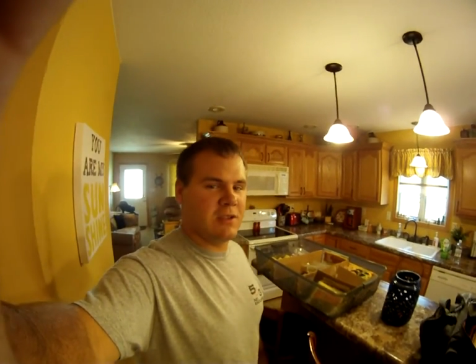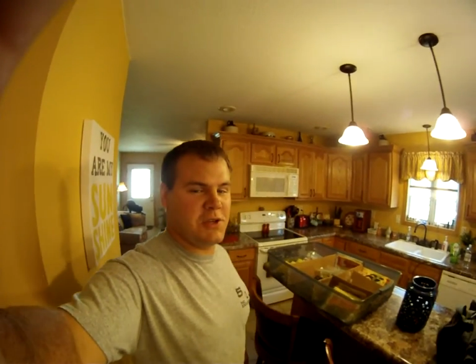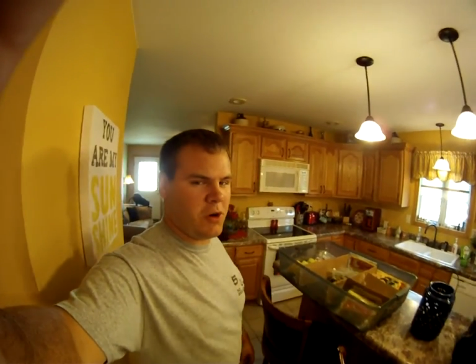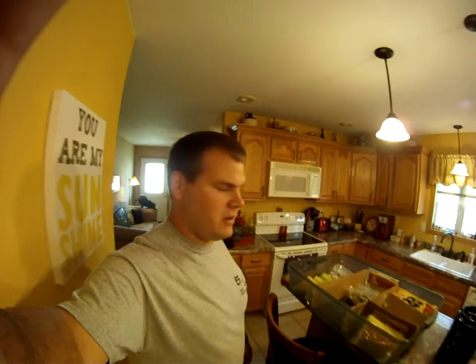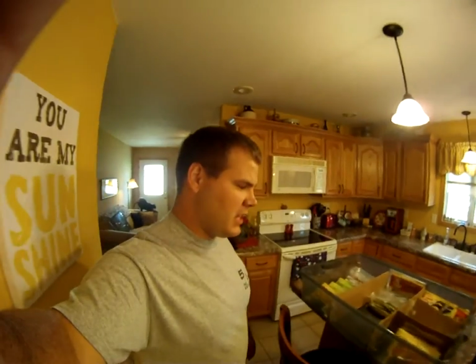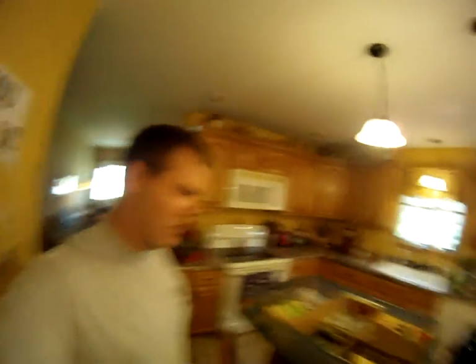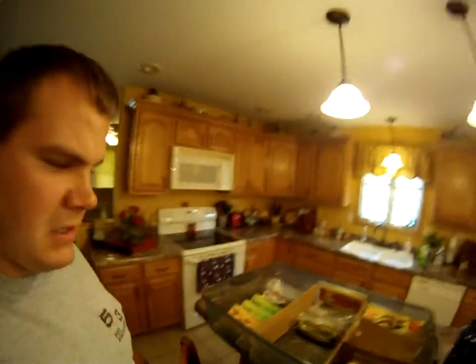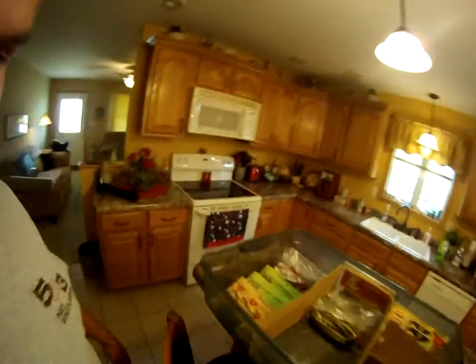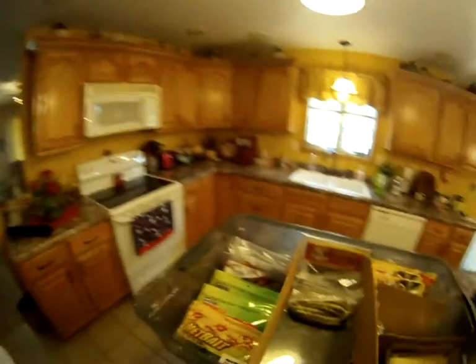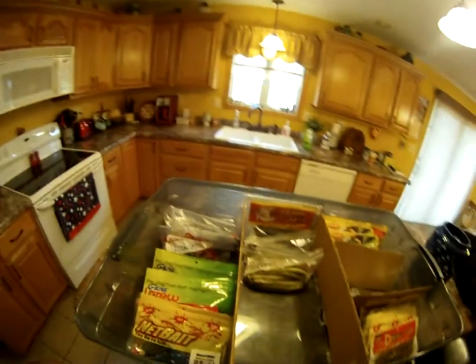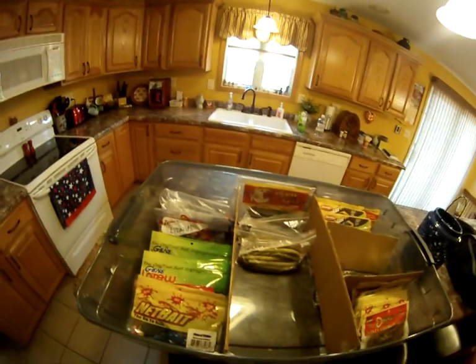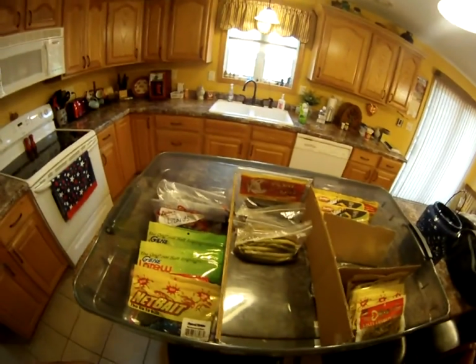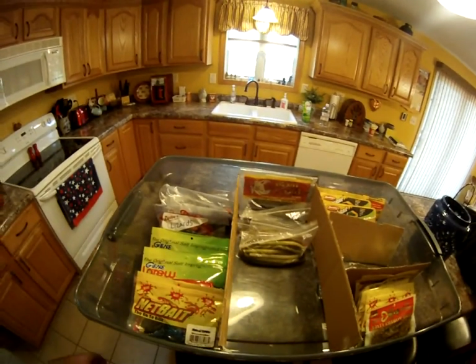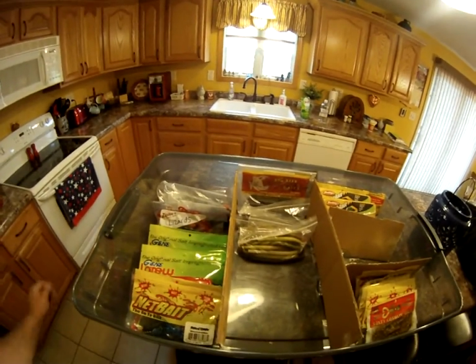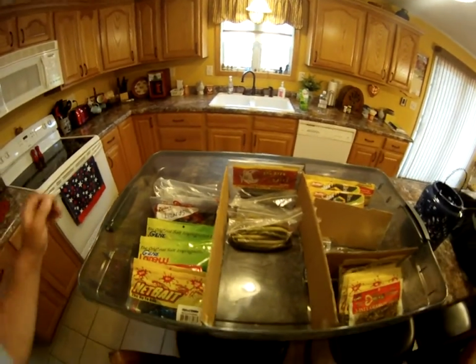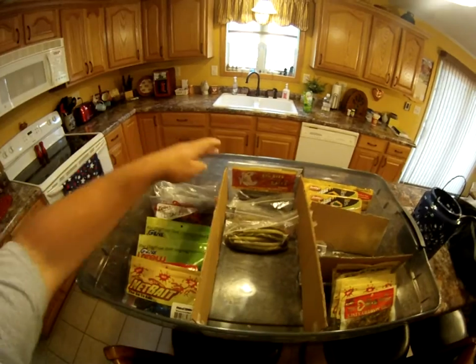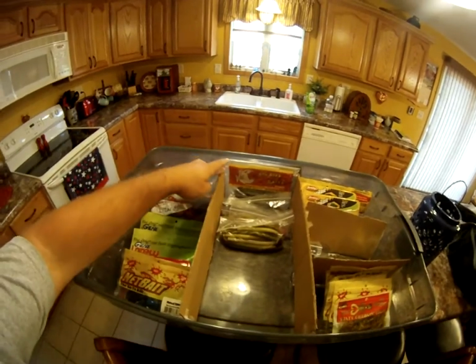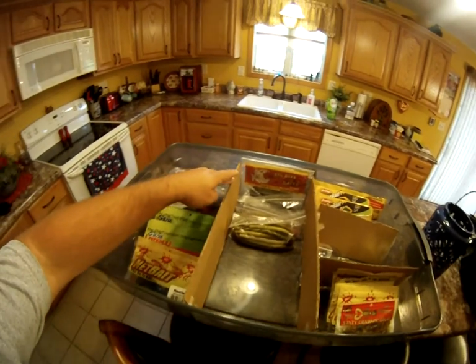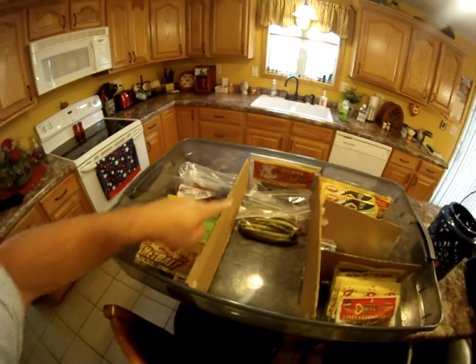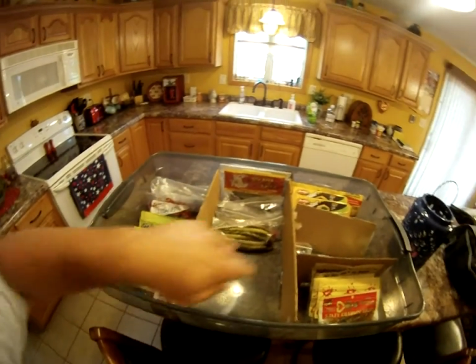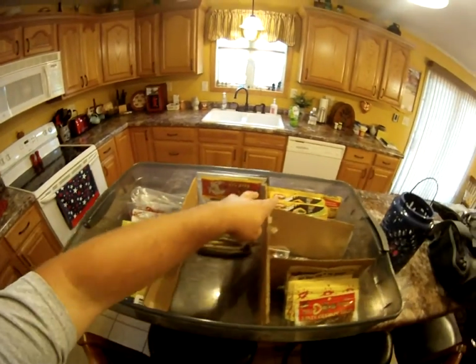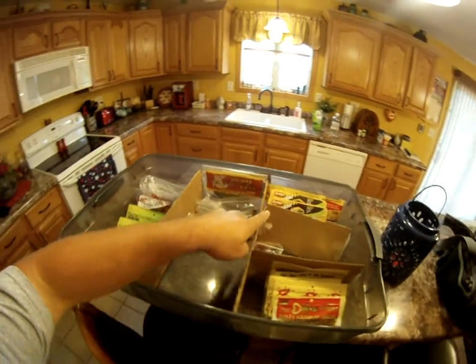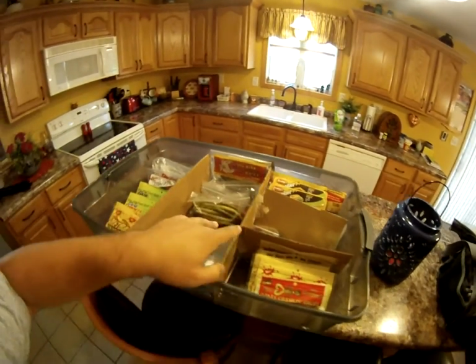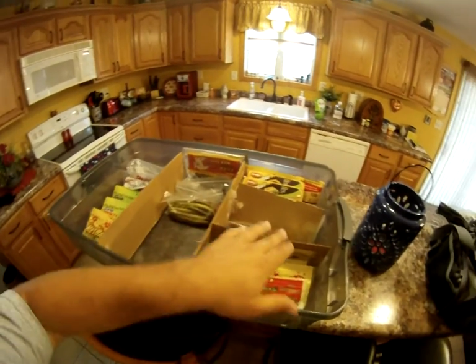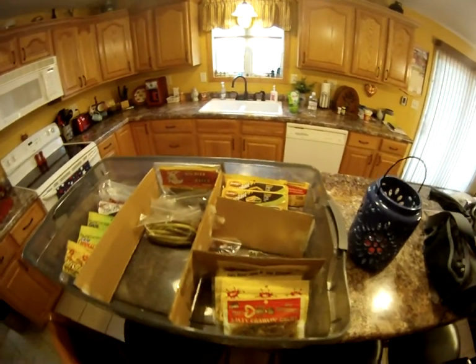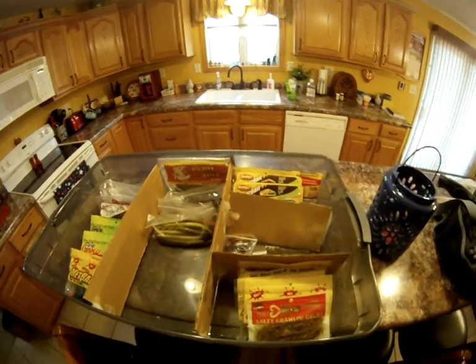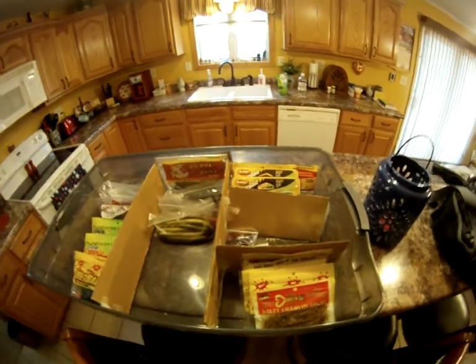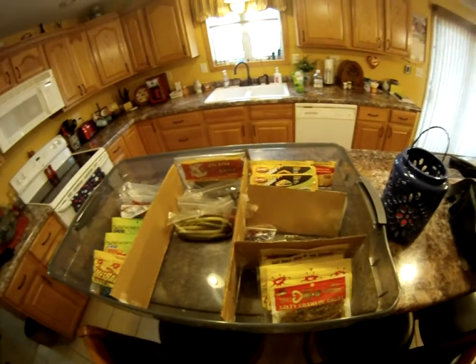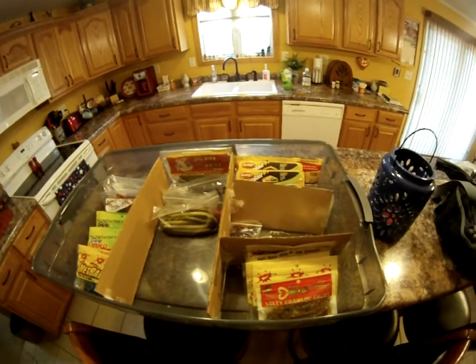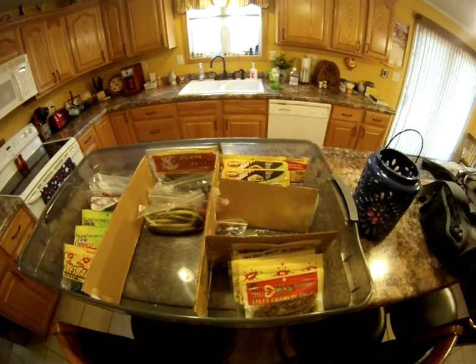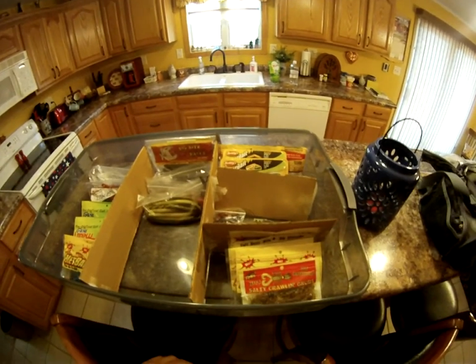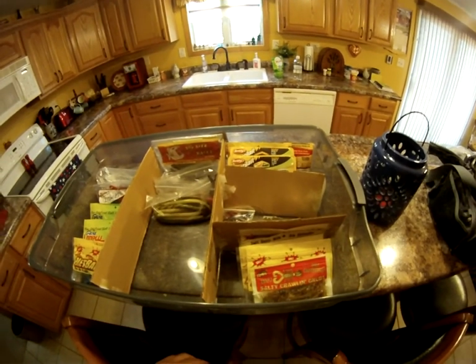If you go to Walmart and you pick up a container like this, I have divided it with cardboard dividers. You can put plastic ones in — however you'd like.